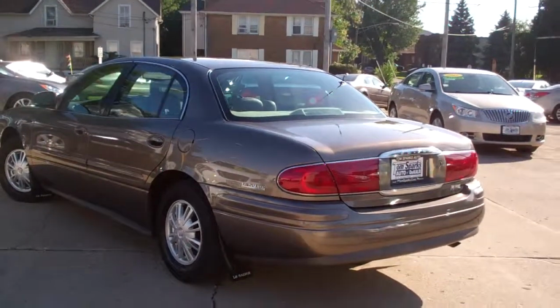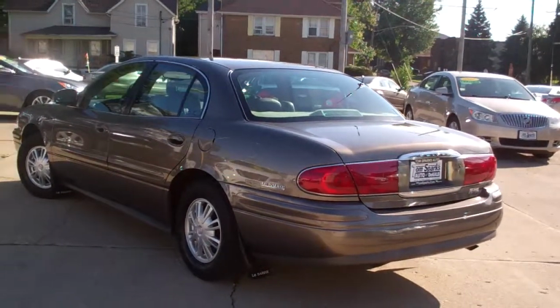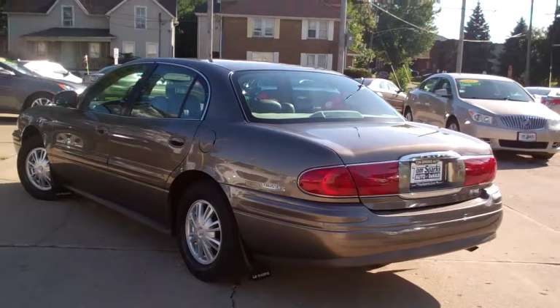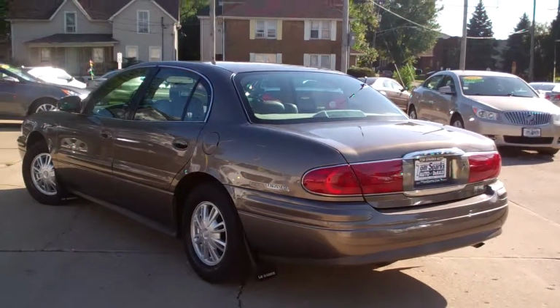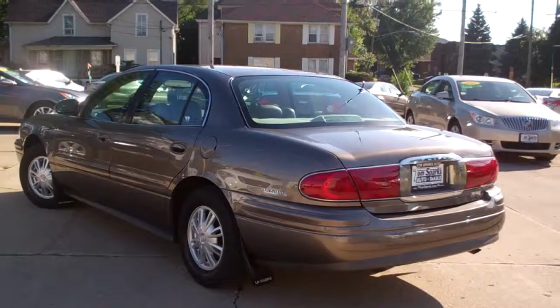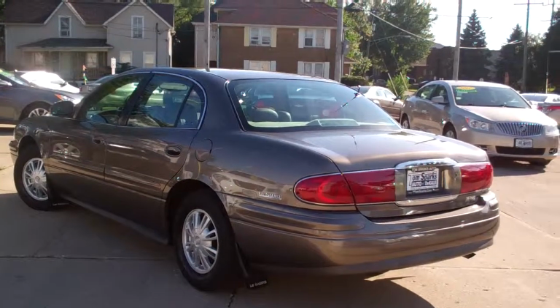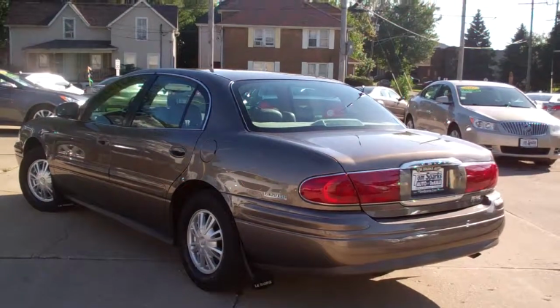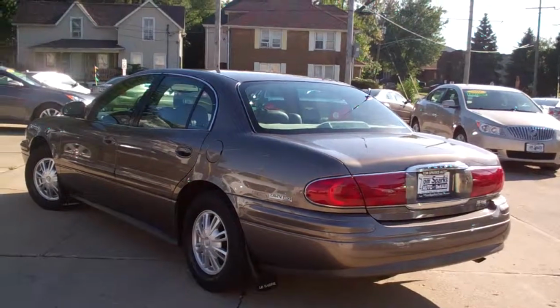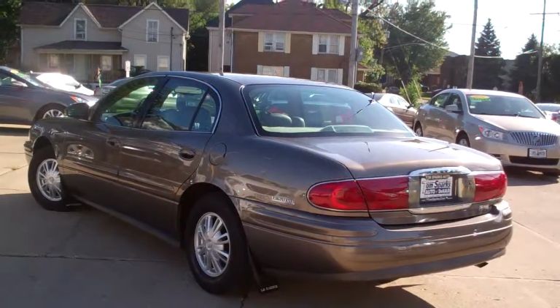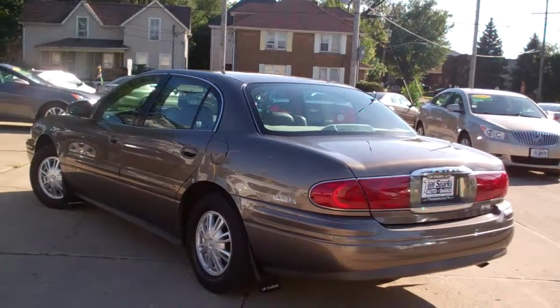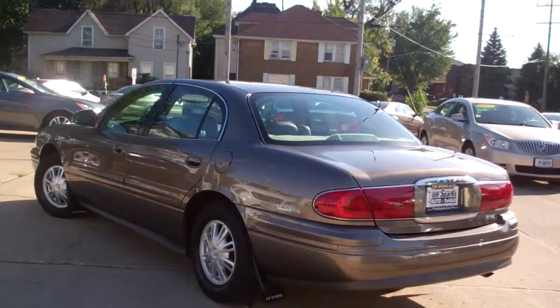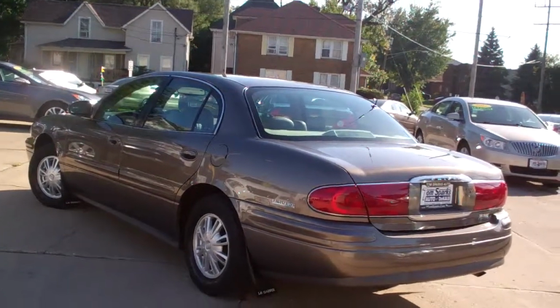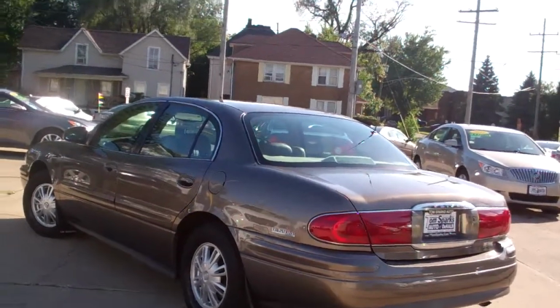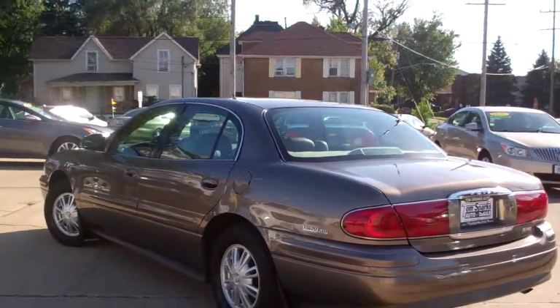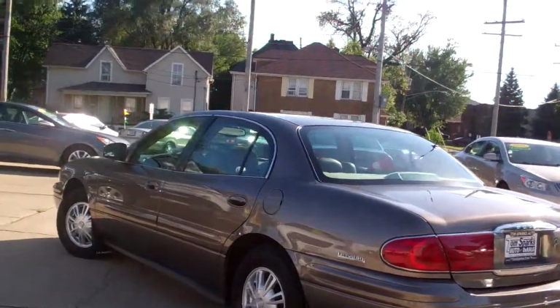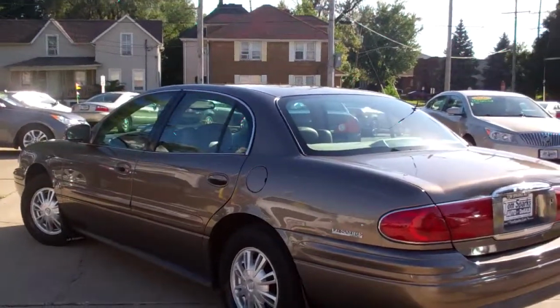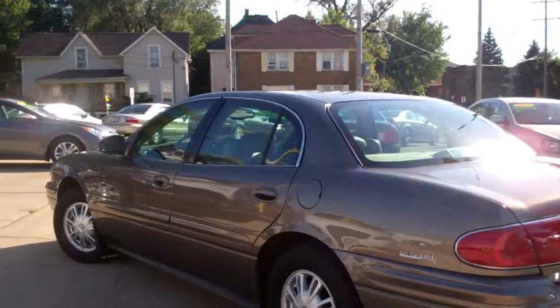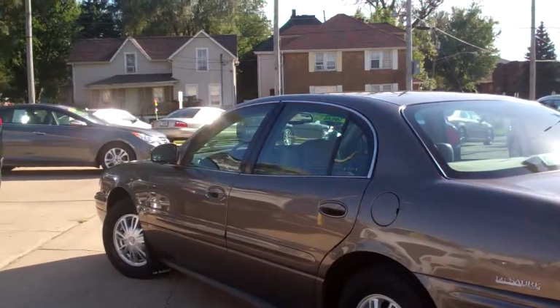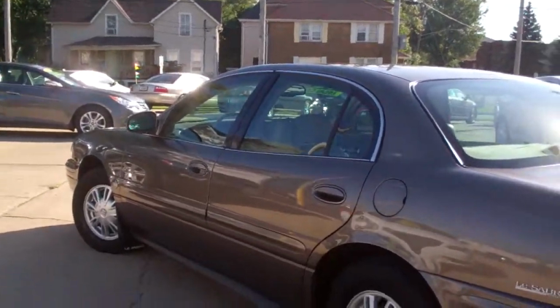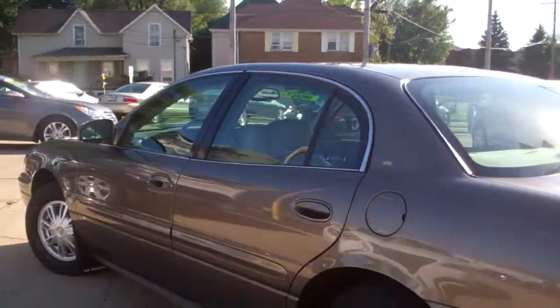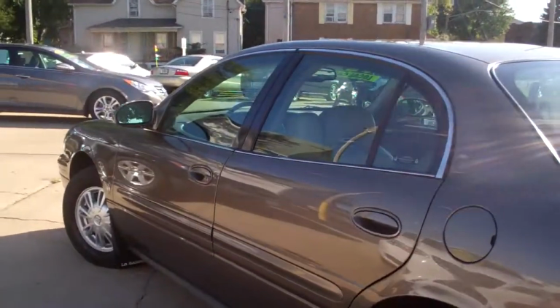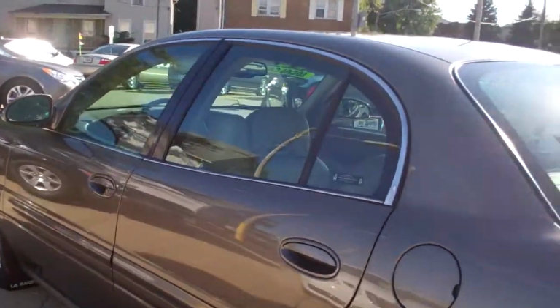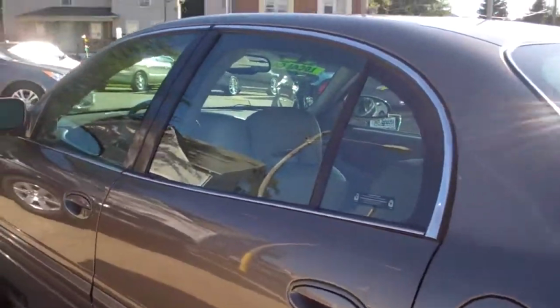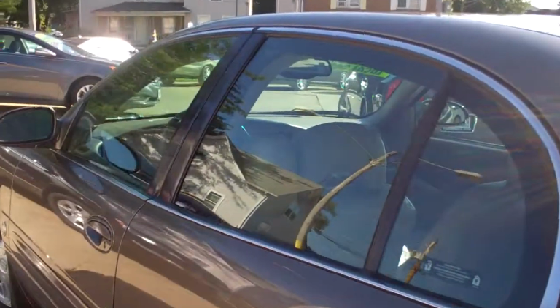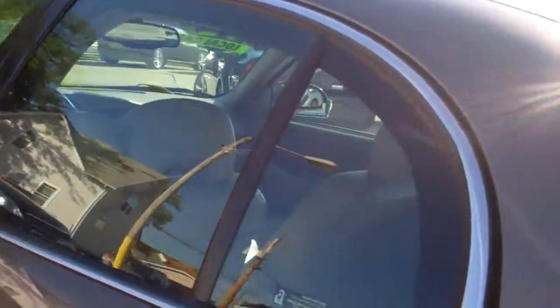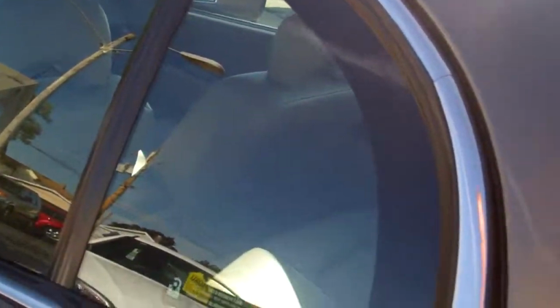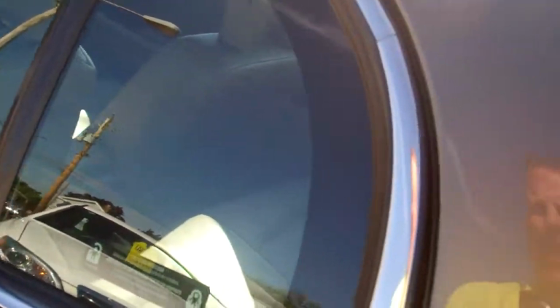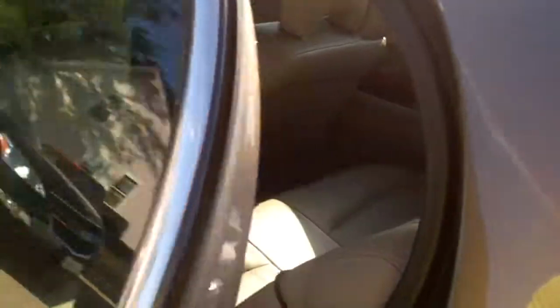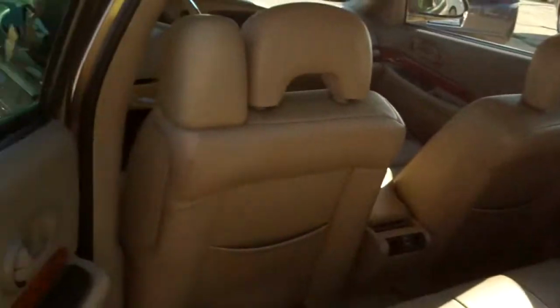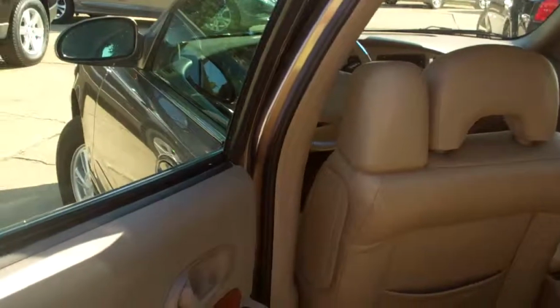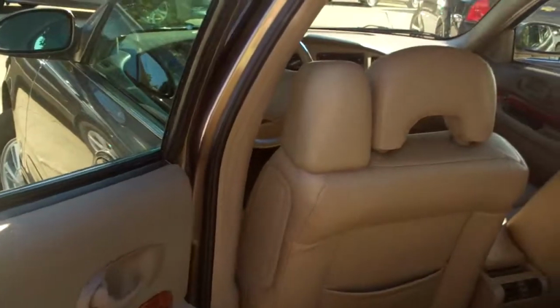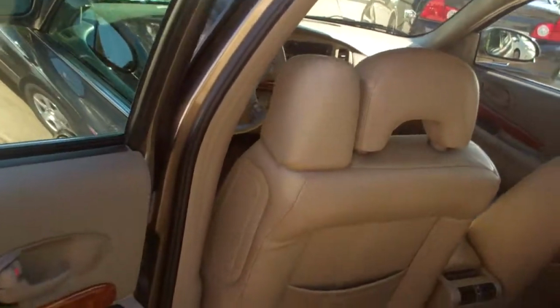Front wheel drive, six cylinder, 3.8 — good motor in this car. This person that had this car really took care of it. It's a one owner, local trade-in, clean AutoCheck.